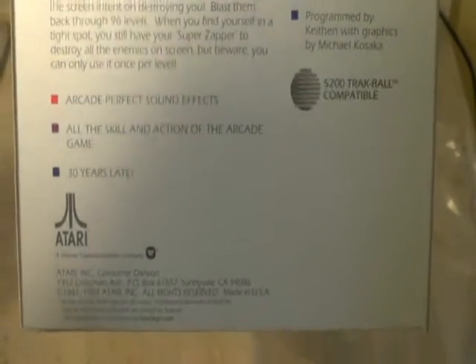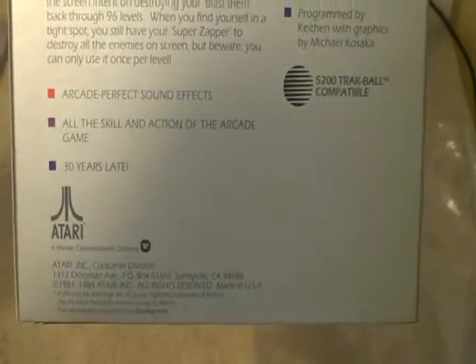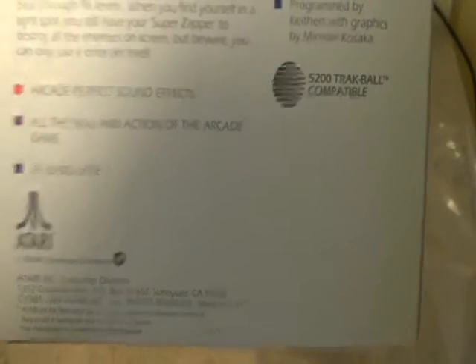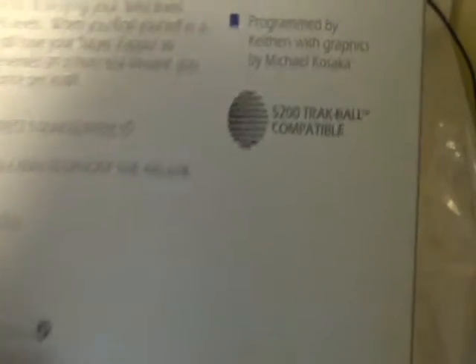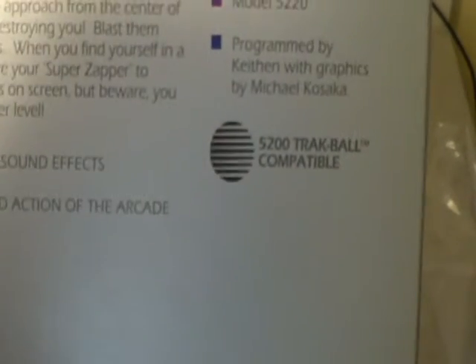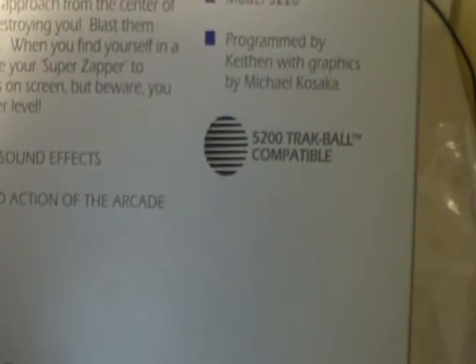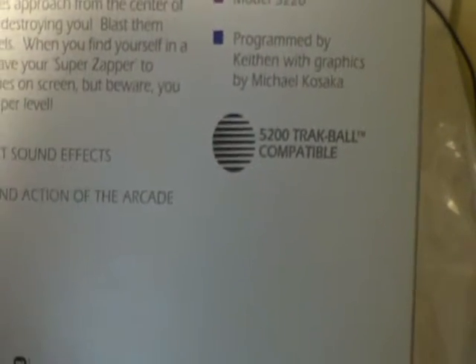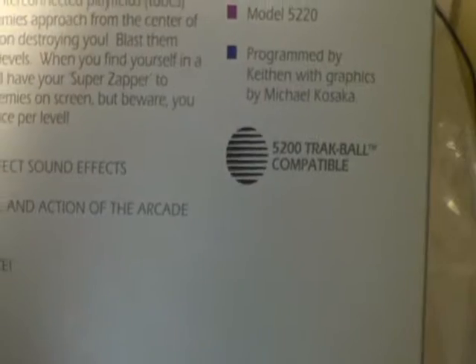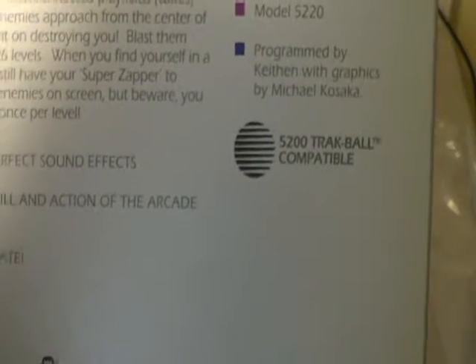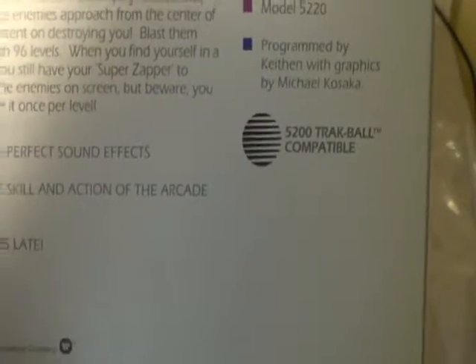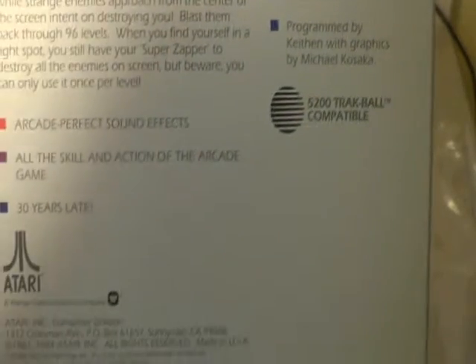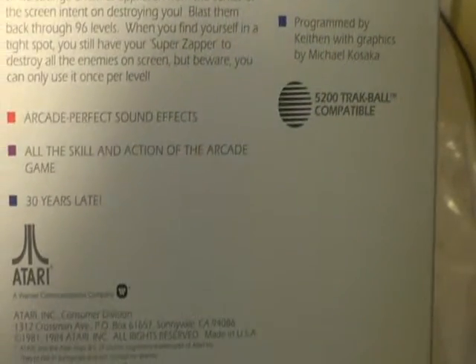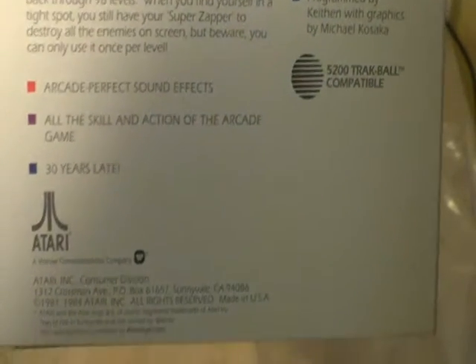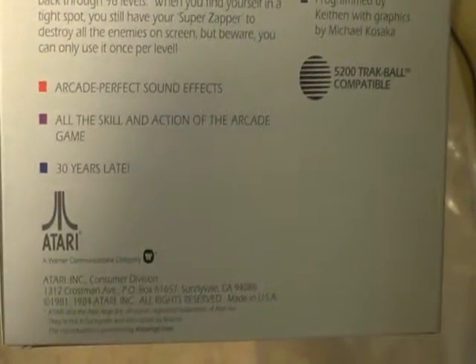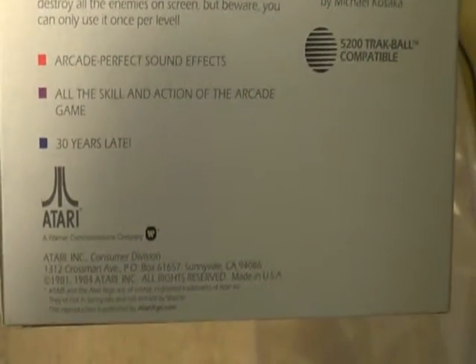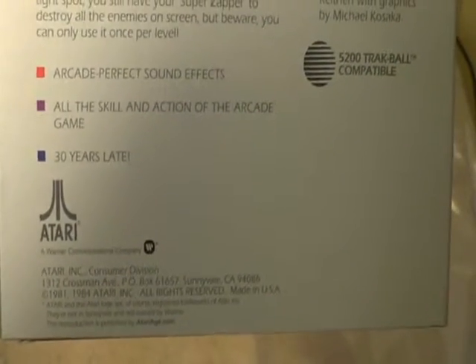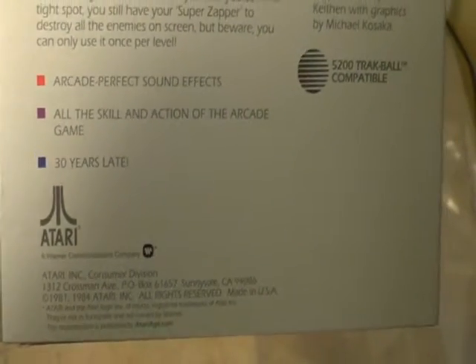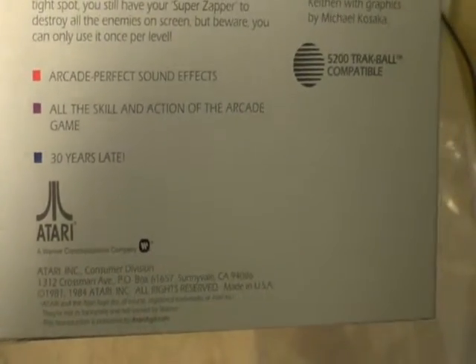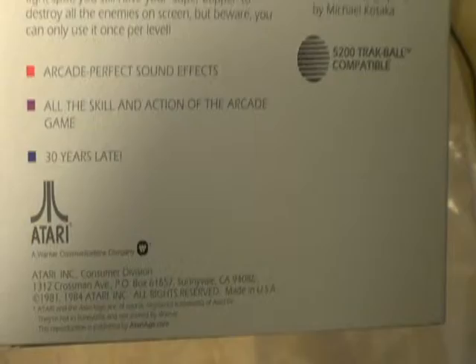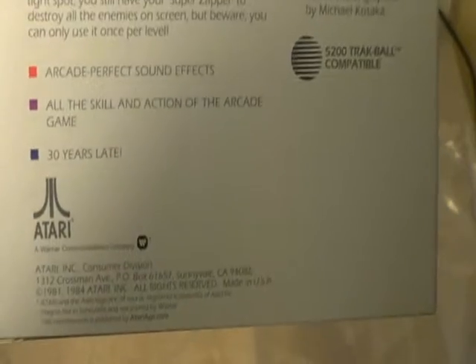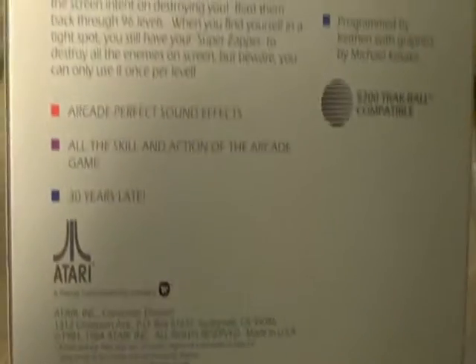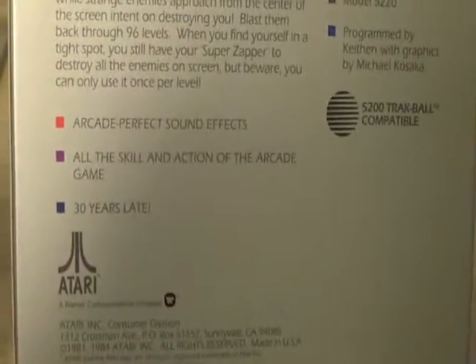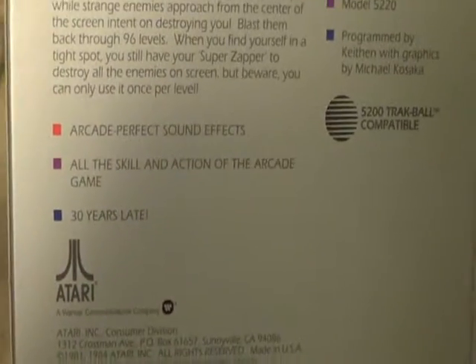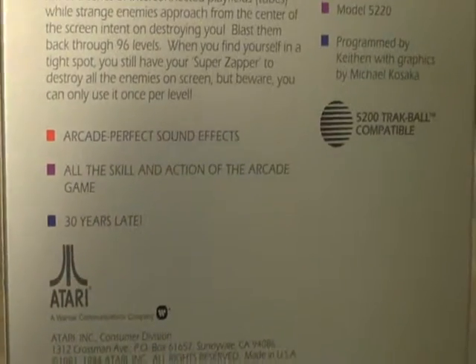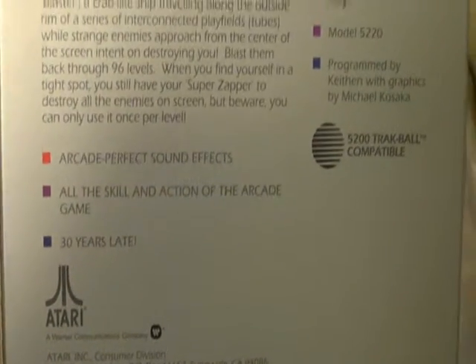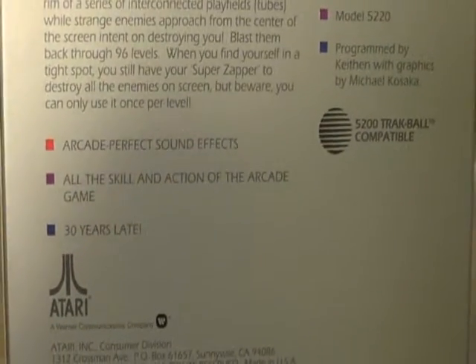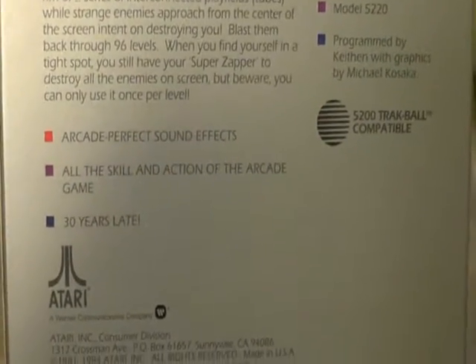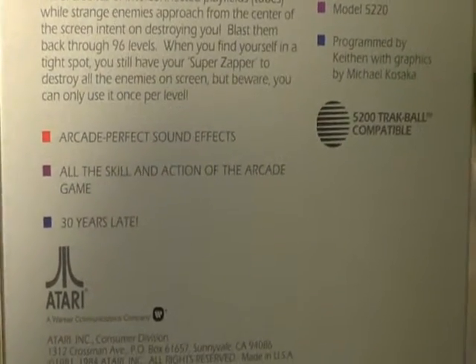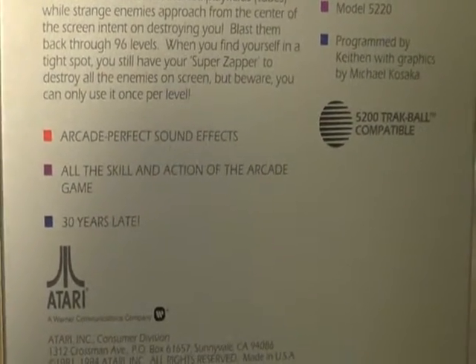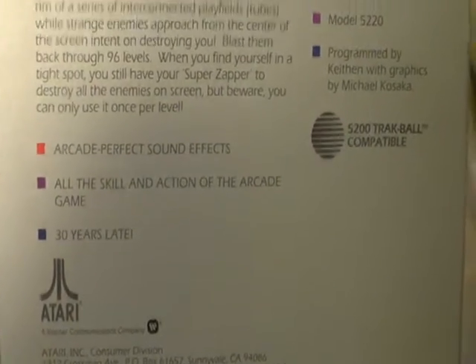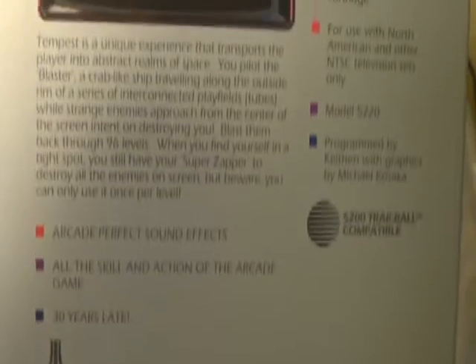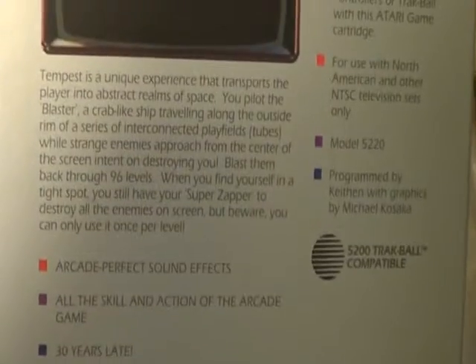And how about that? It's 5200 trackball compatible. How nice of them — 30 years late, no kidding. Arcade perfect sound effects. All the skill and action of the arcade game. Wow.